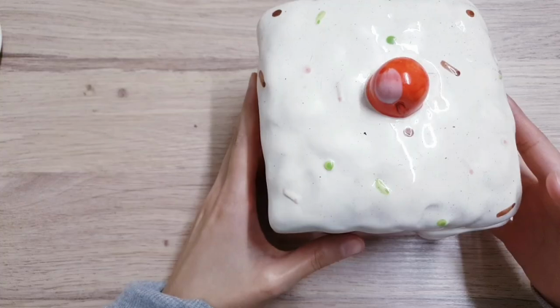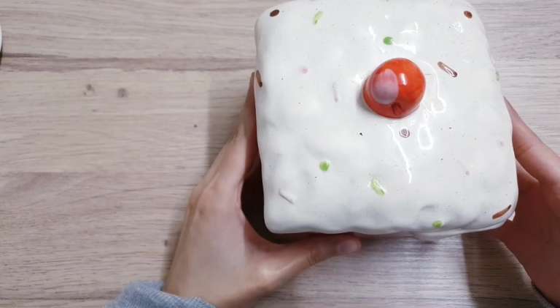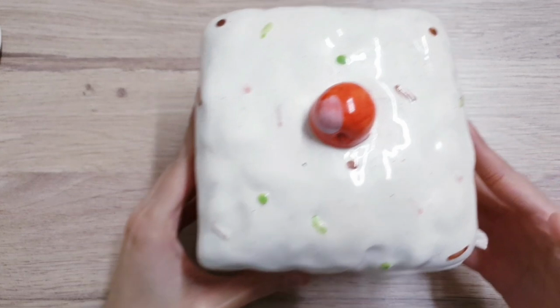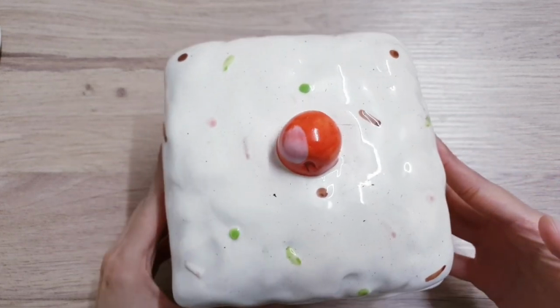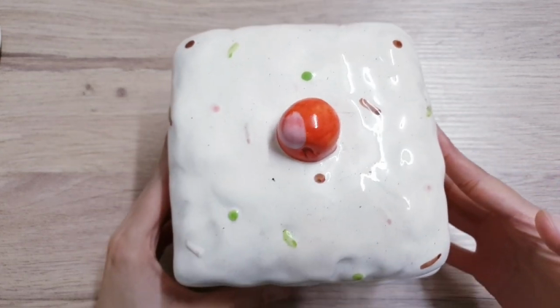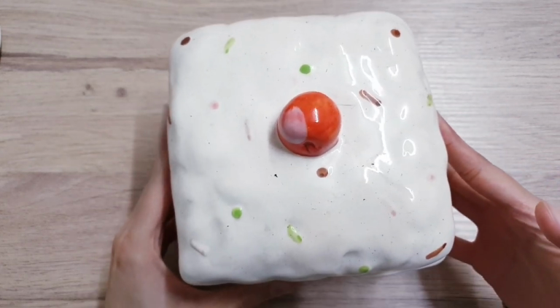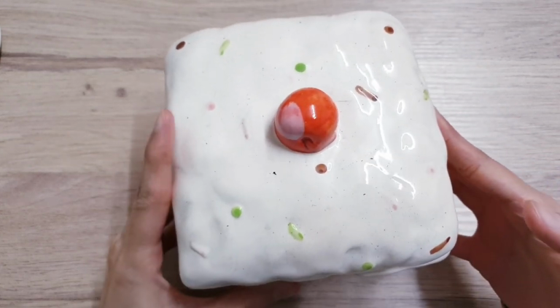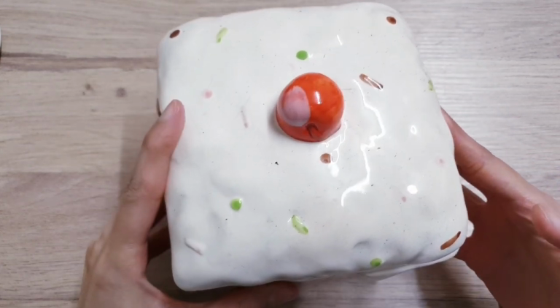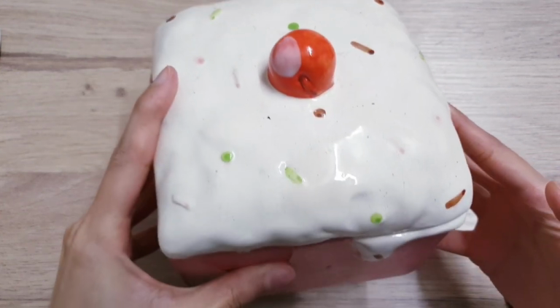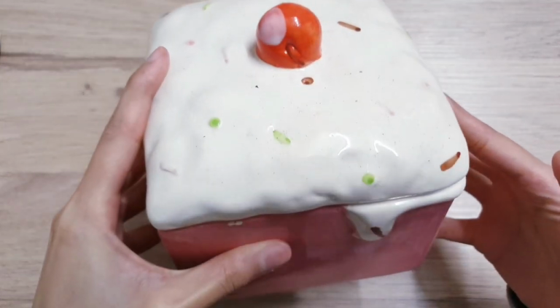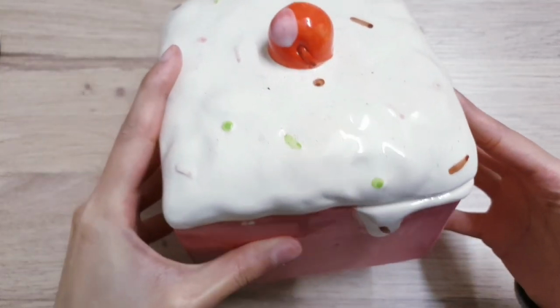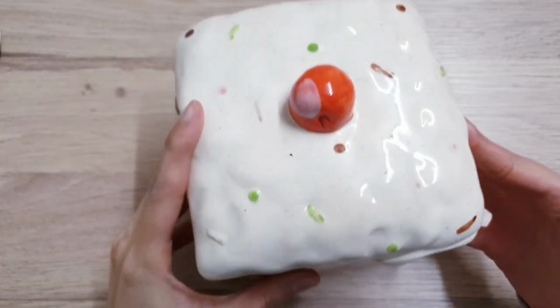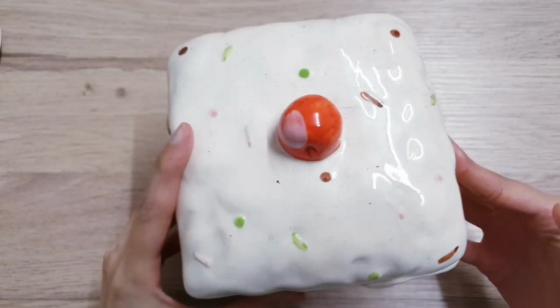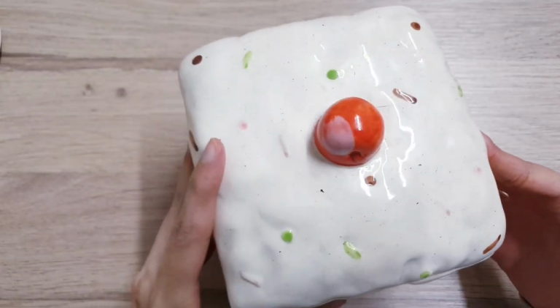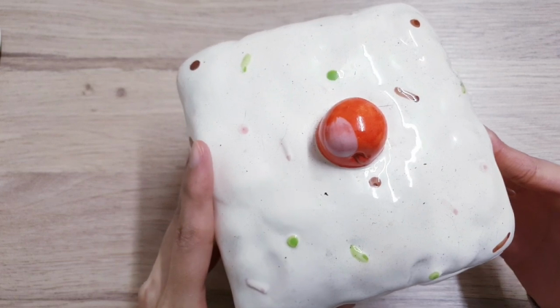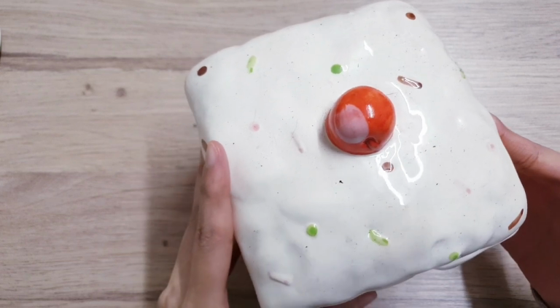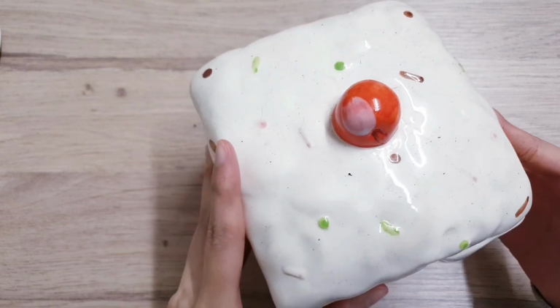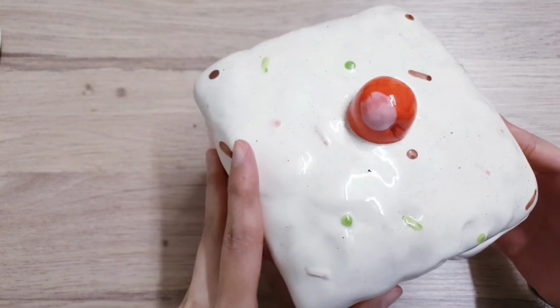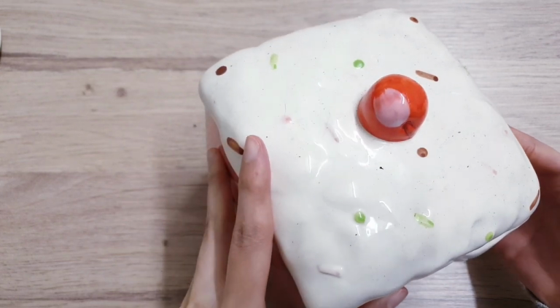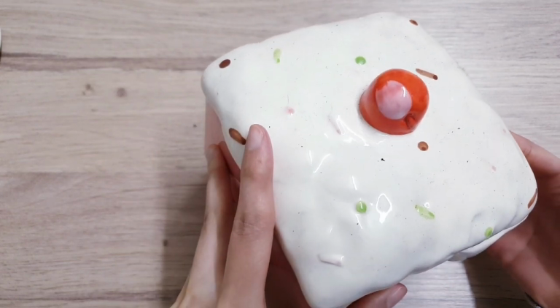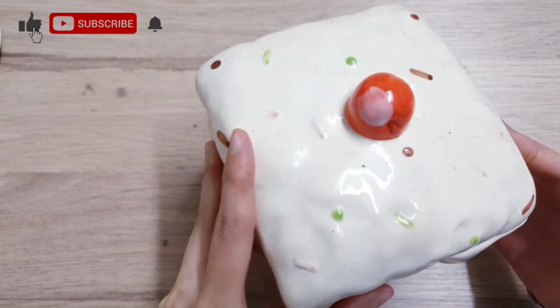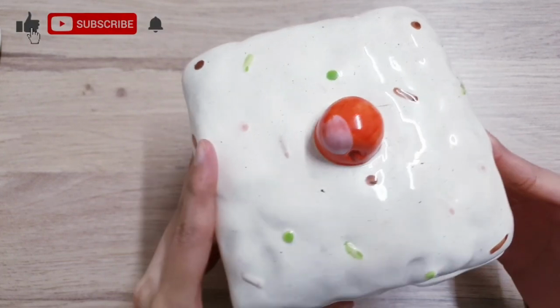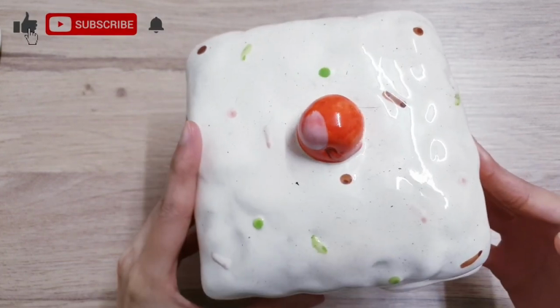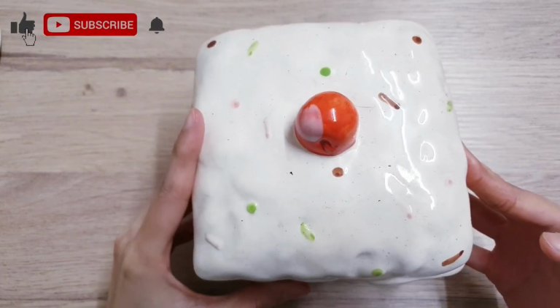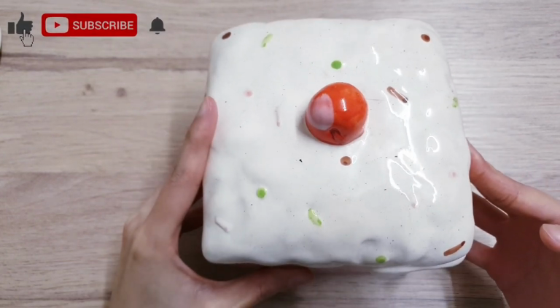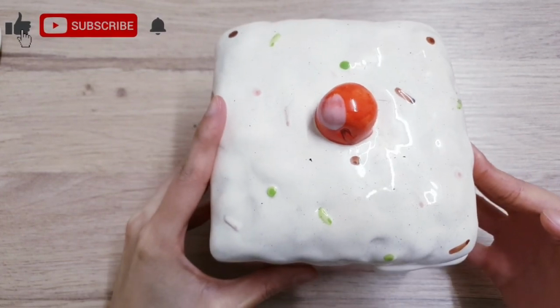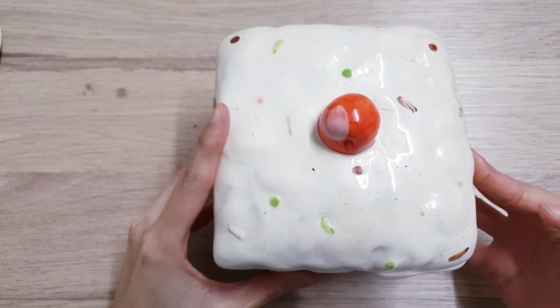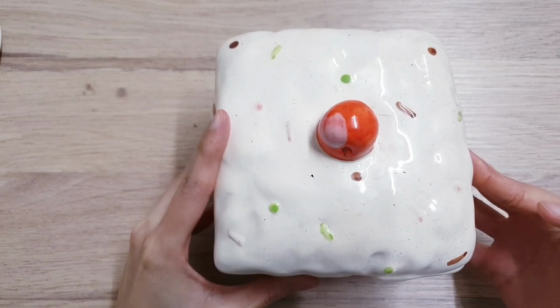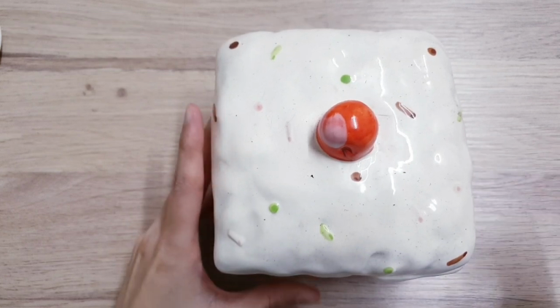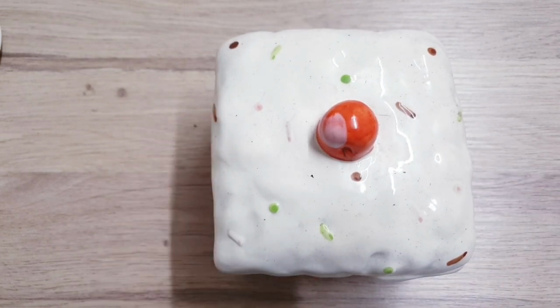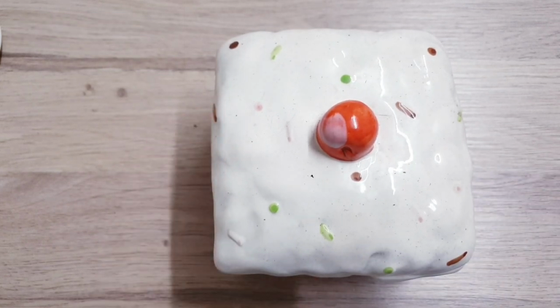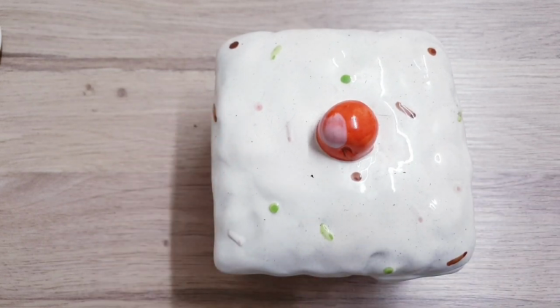Hi everyone, I hope you're doing well. So I picked this up a few months back from the thrift store and I decided today to give it a thrift makeover. This was actually a lot trickier than I thought — you'll see what I mean later on in the video.